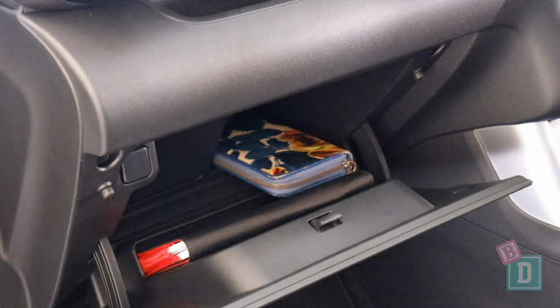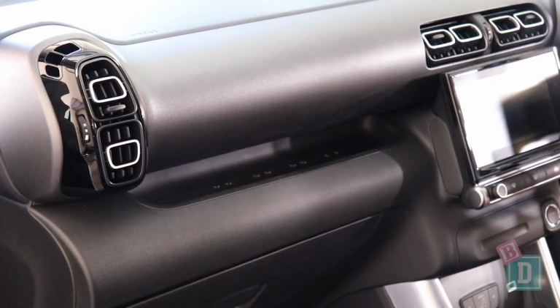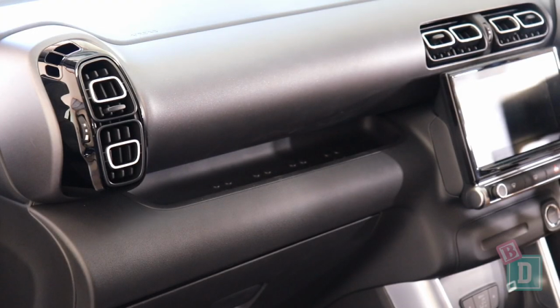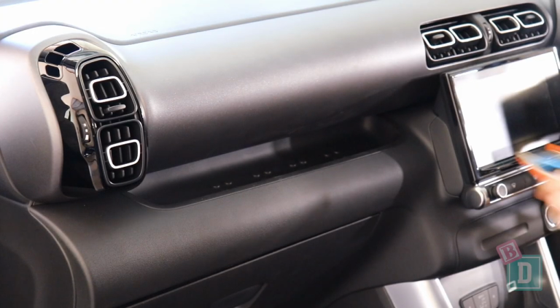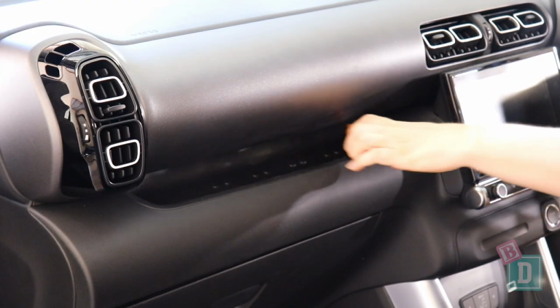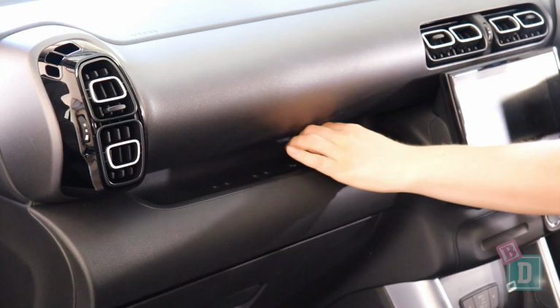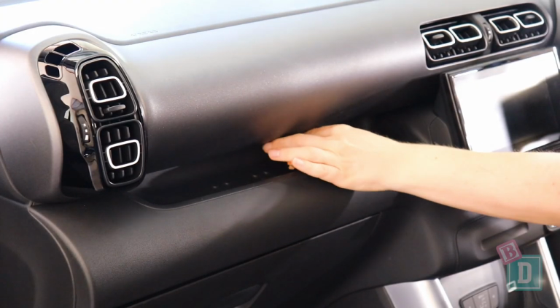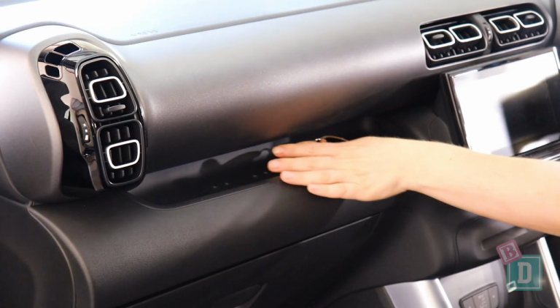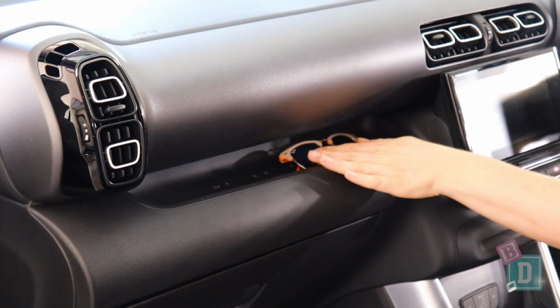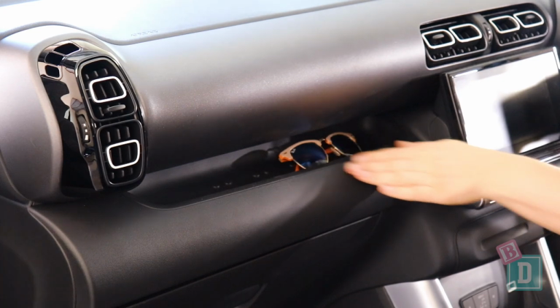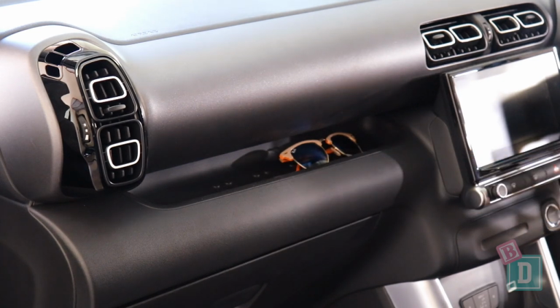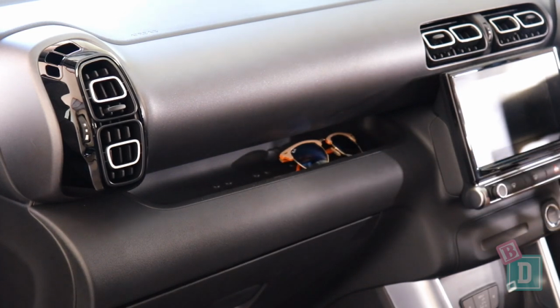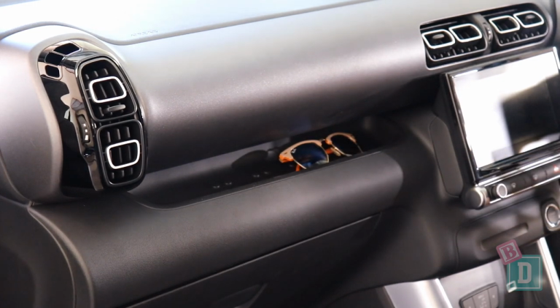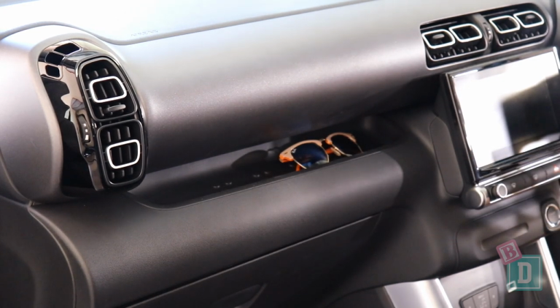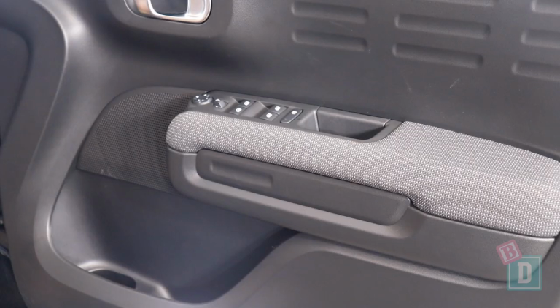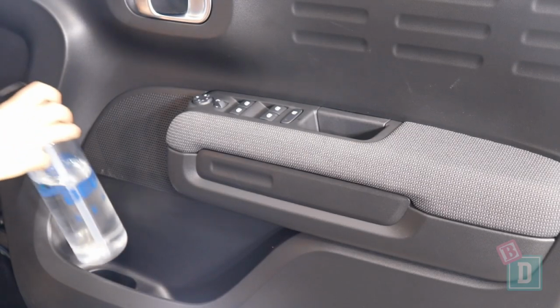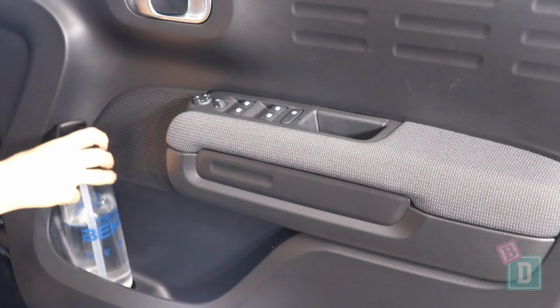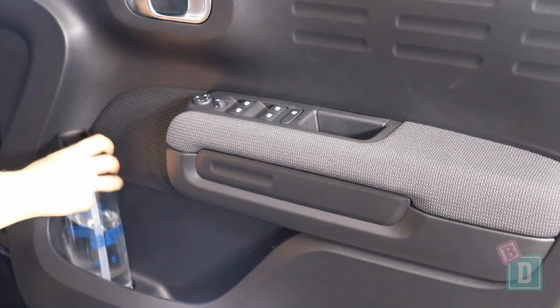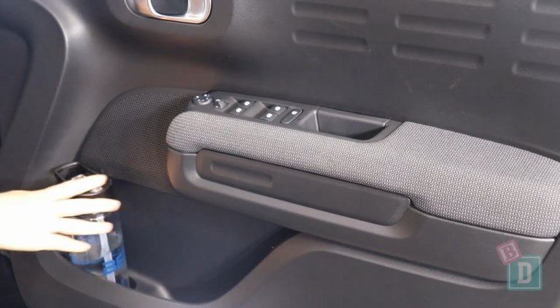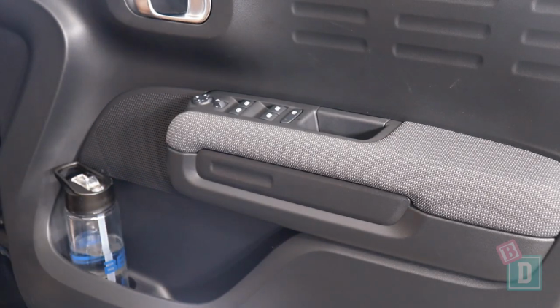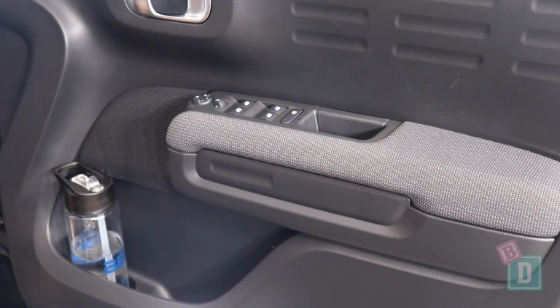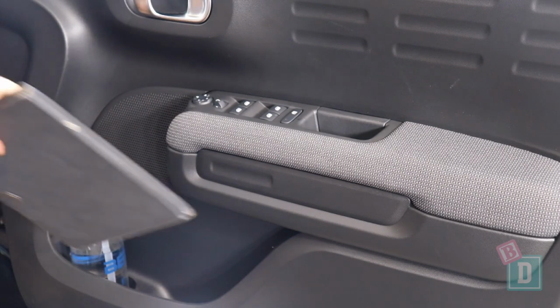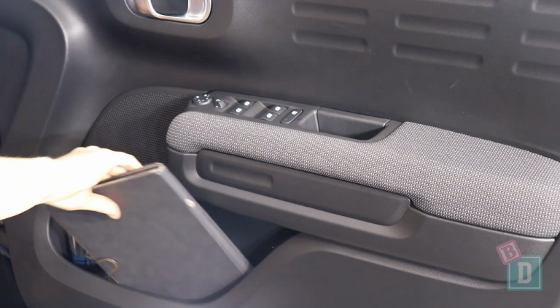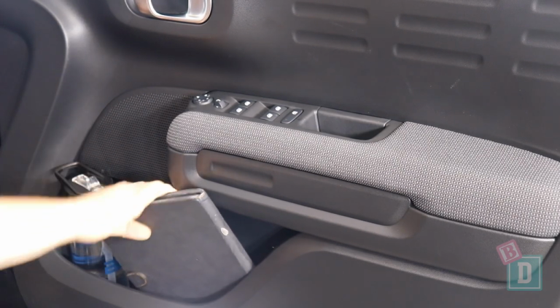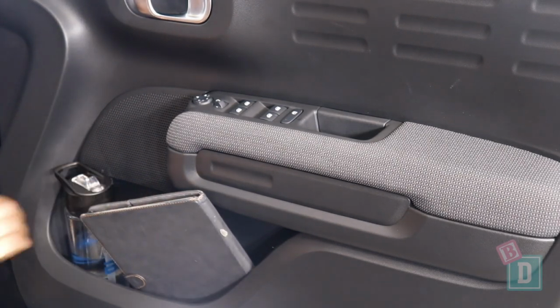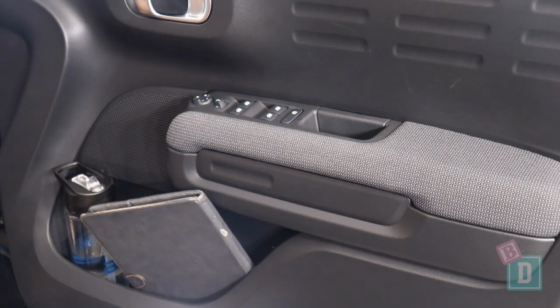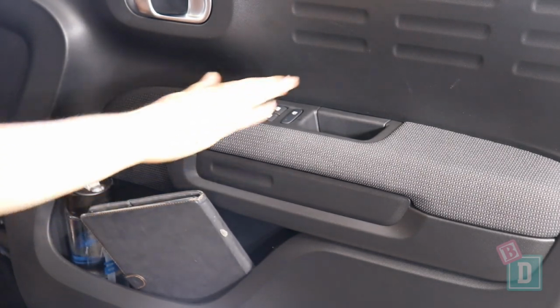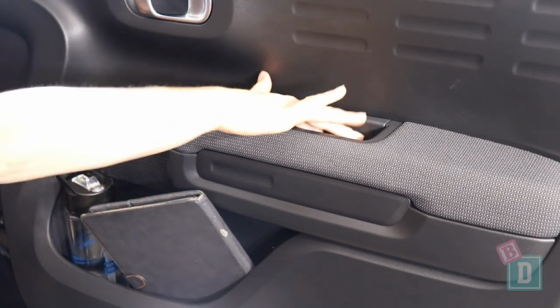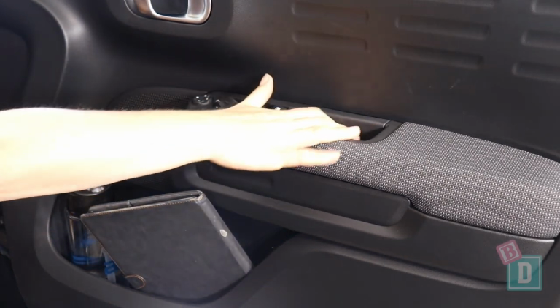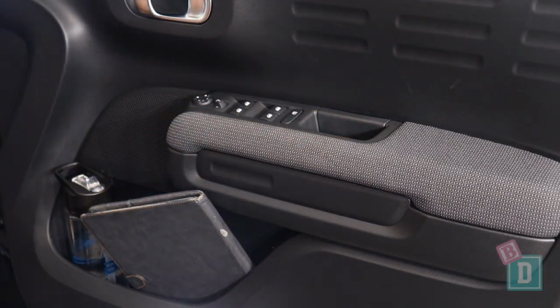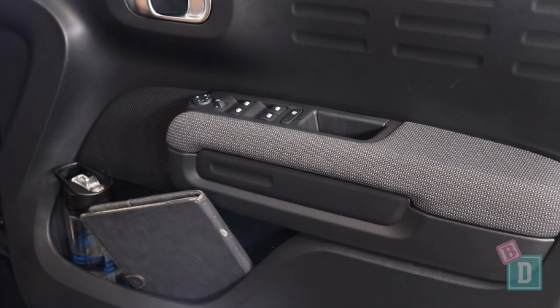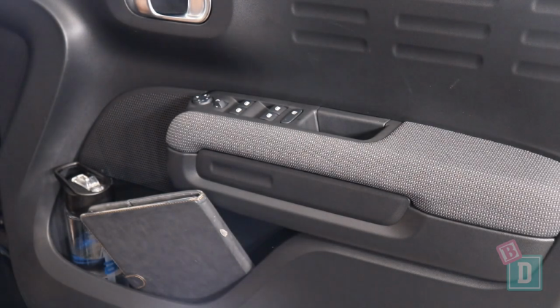There is a little shelf in the dashboard which has housed my sunglasses this week. The door bins are a good size — I could get a large refillable water bottle in there and just get my iPad, and there are those same tiny handle storage wells.